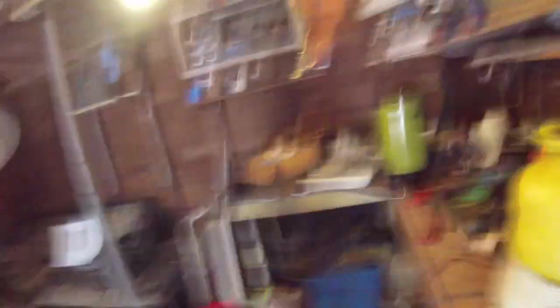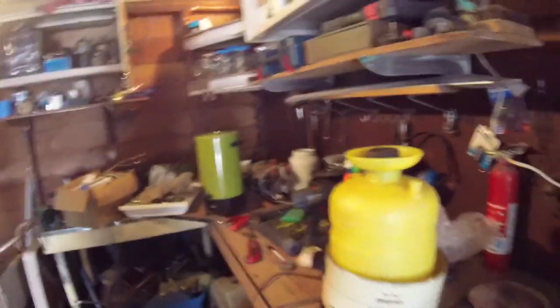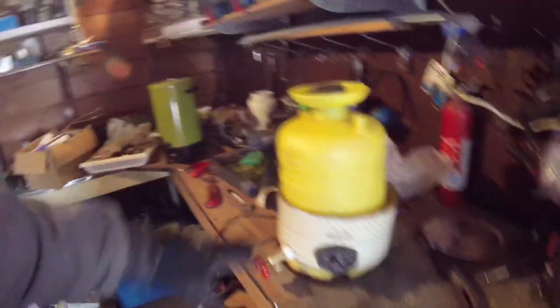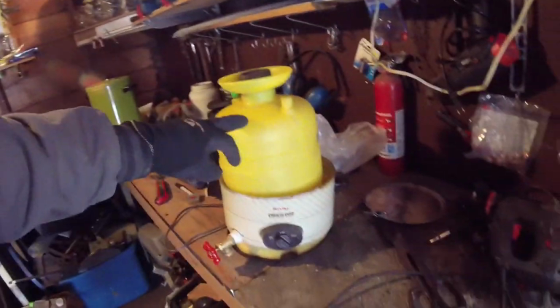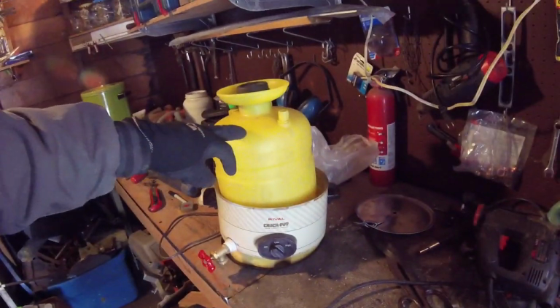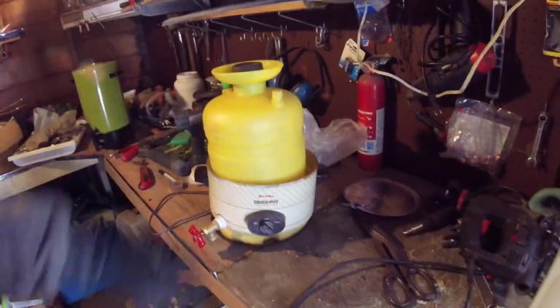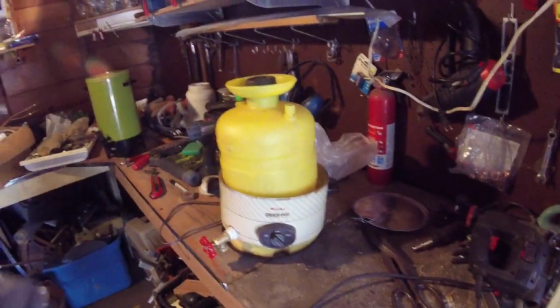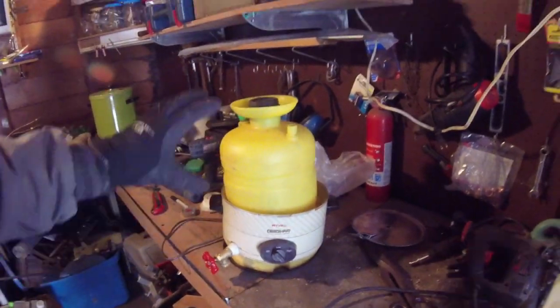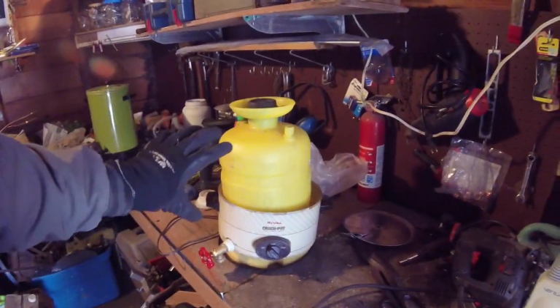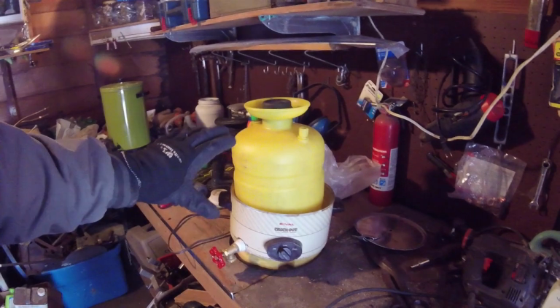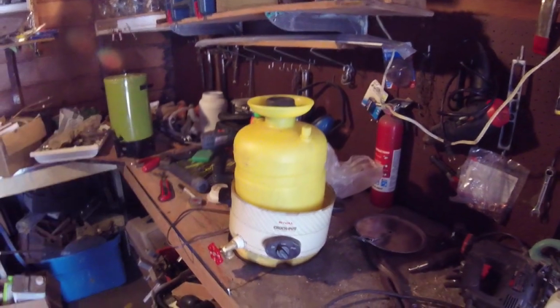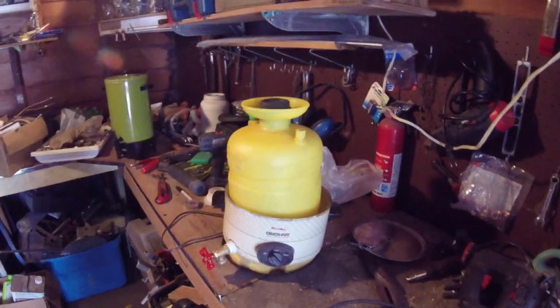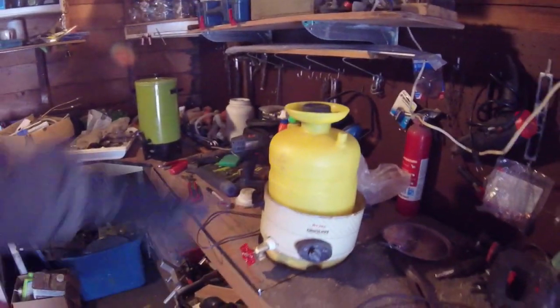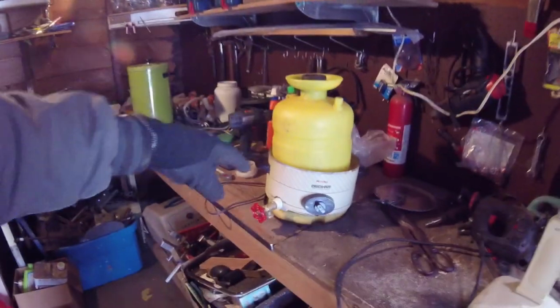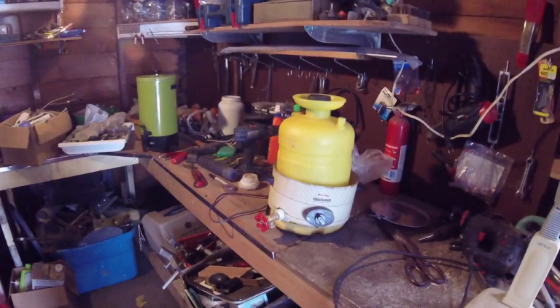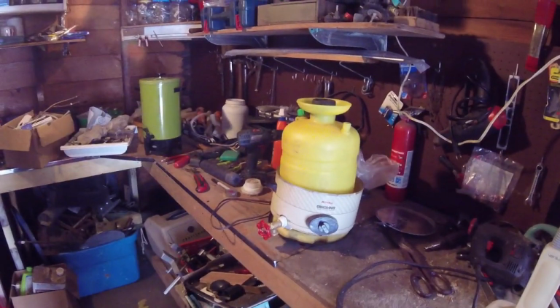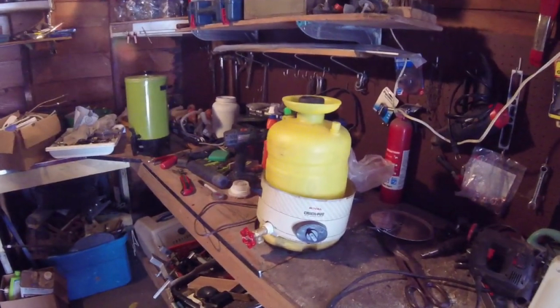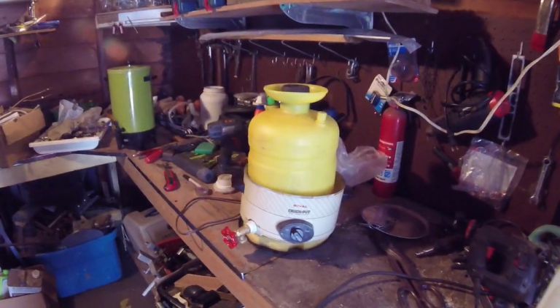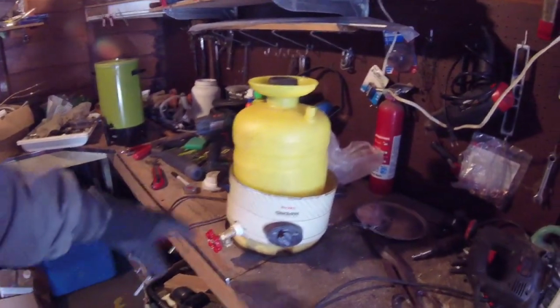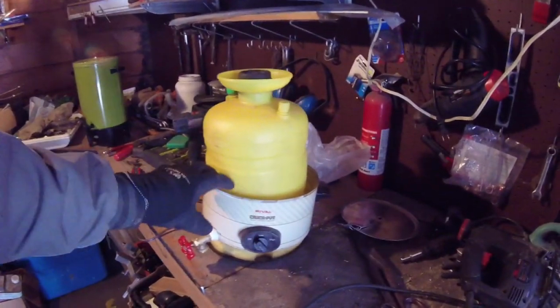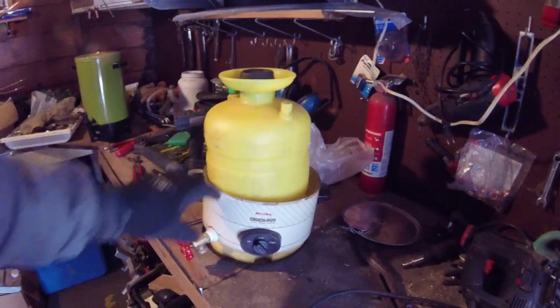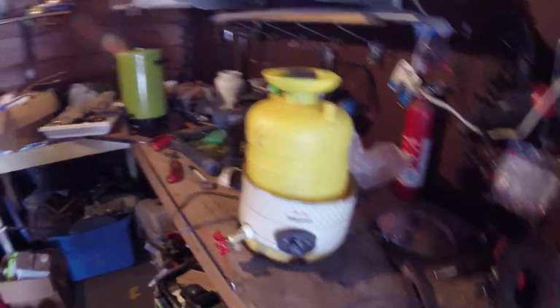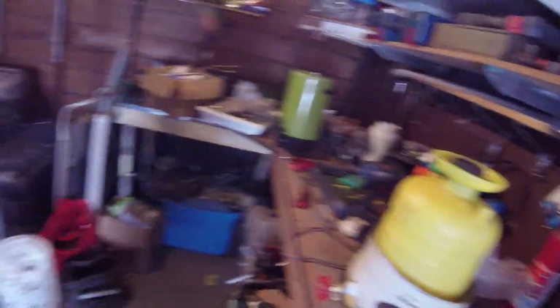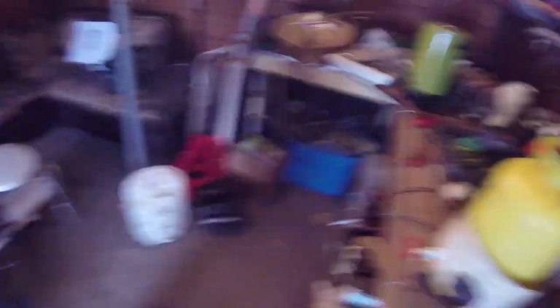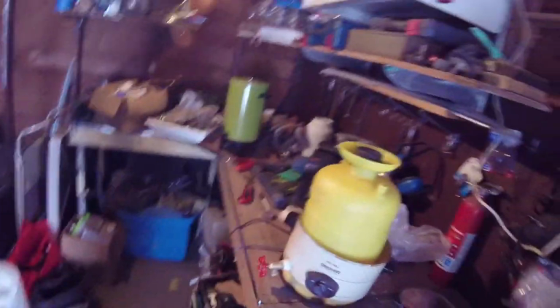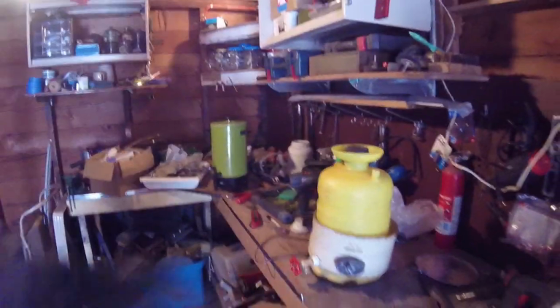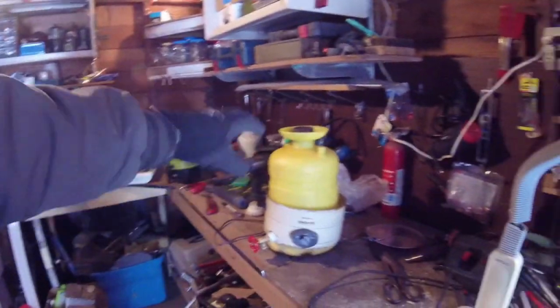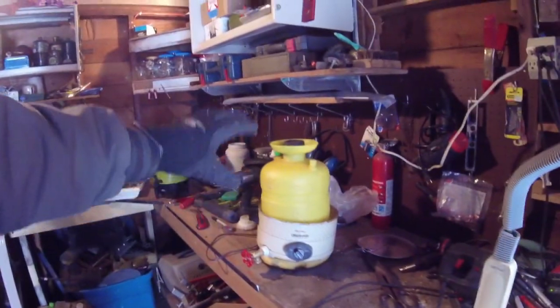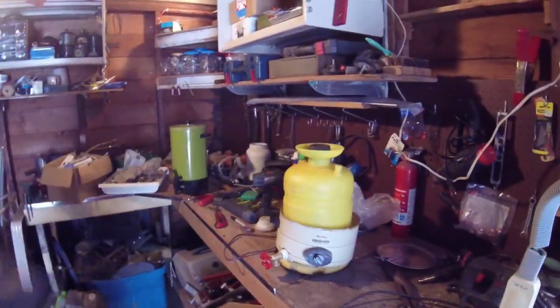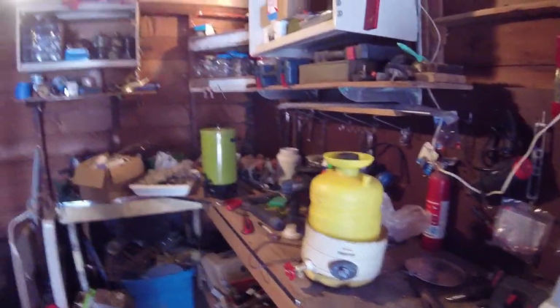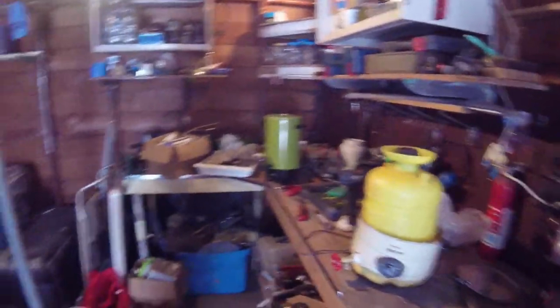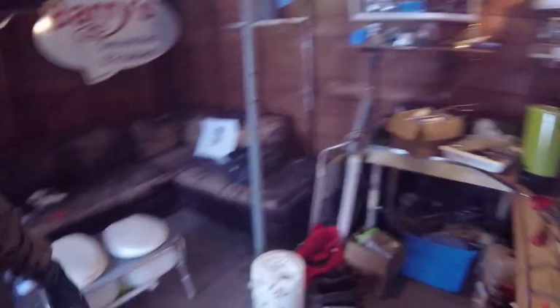Also, I'm making a little portable water heater that you can make from regular household items. It'll work on a battery, so you can have a nice warm shower just from that.